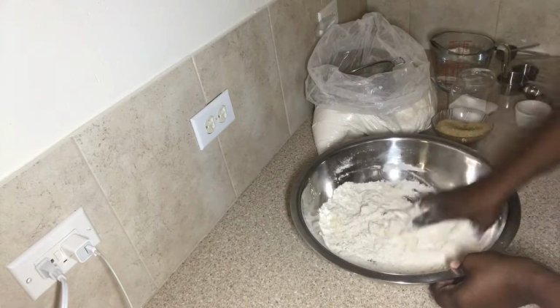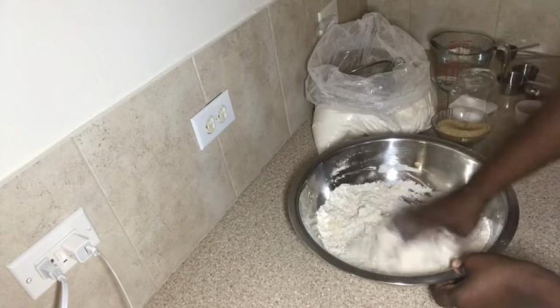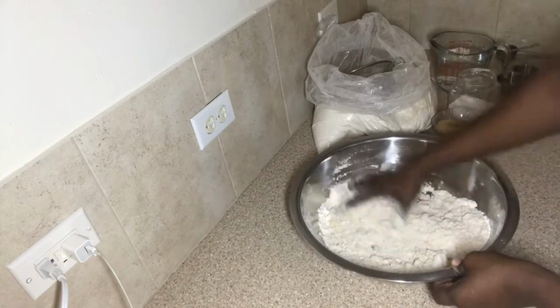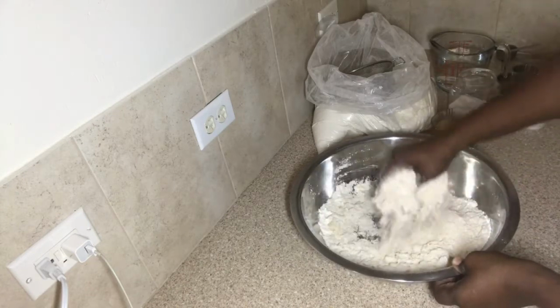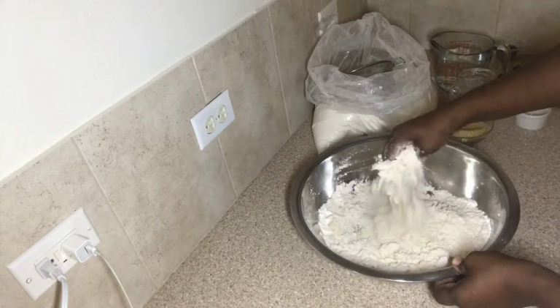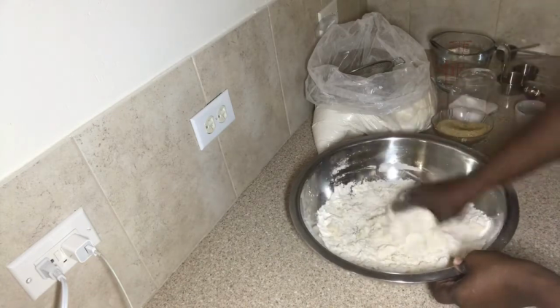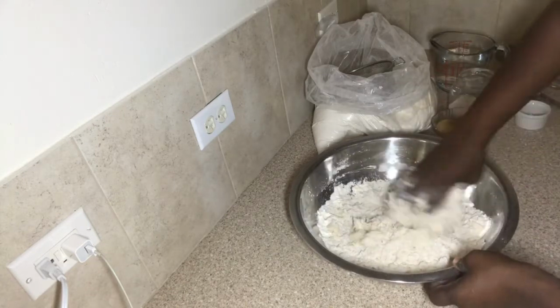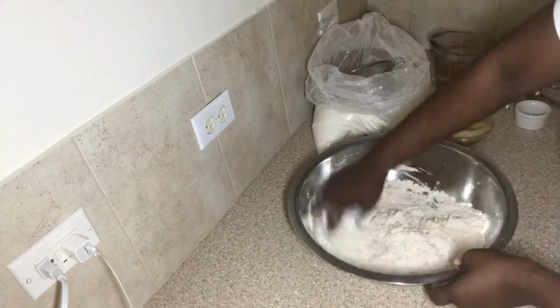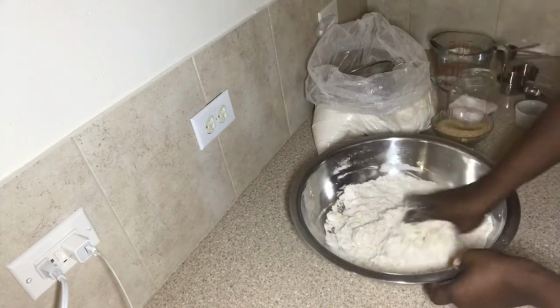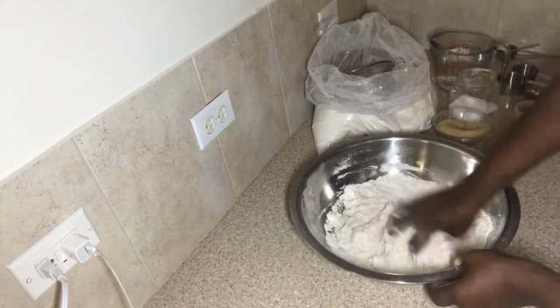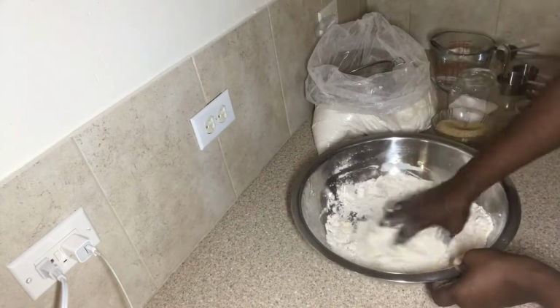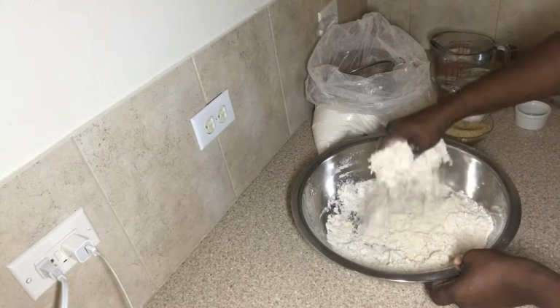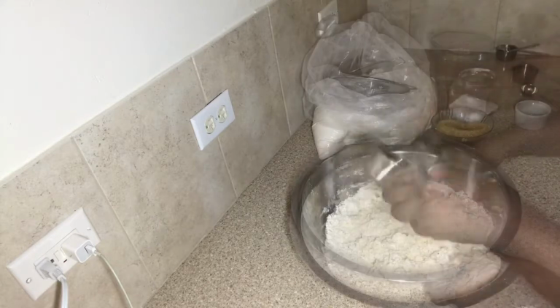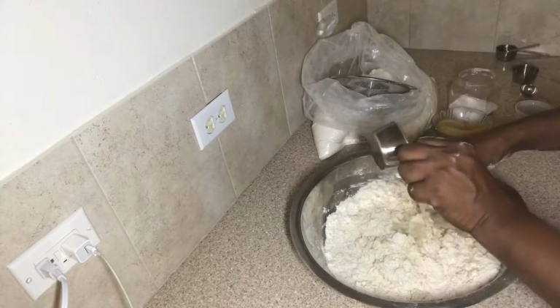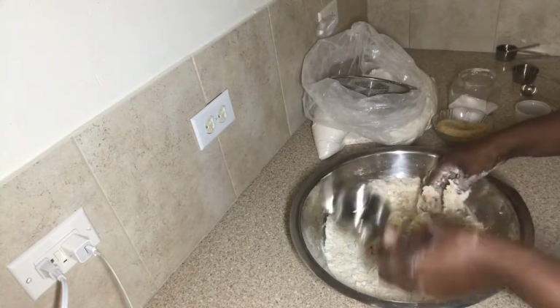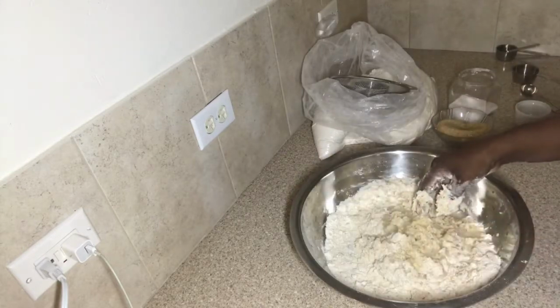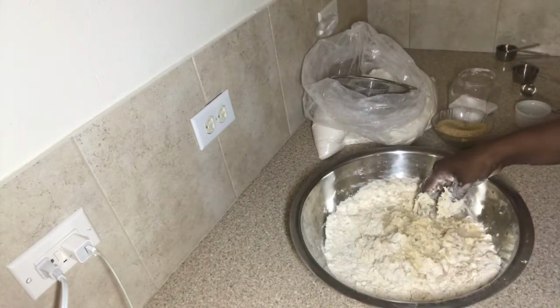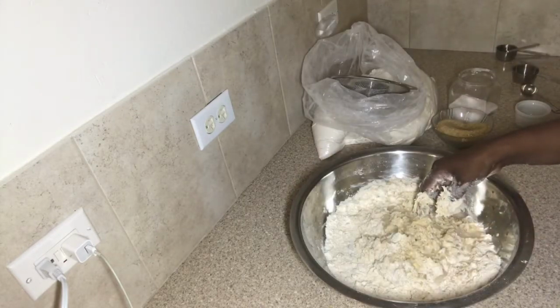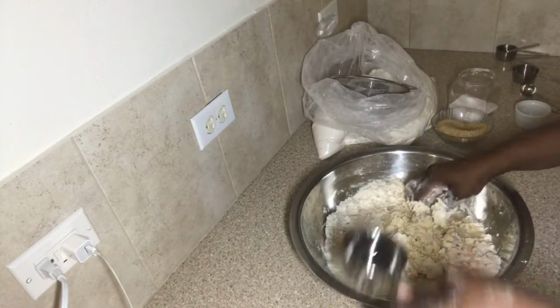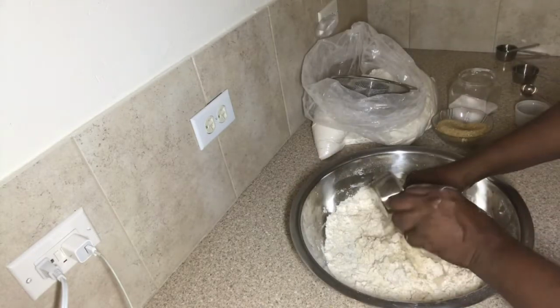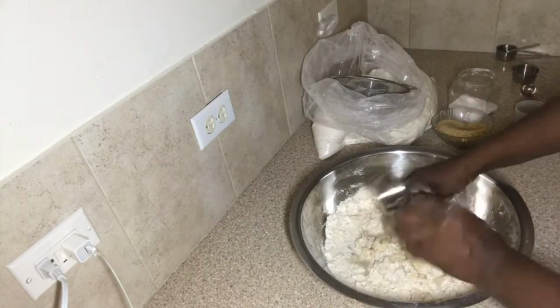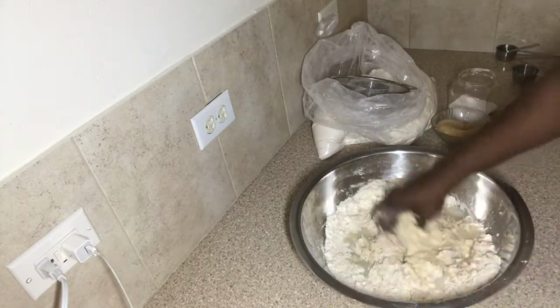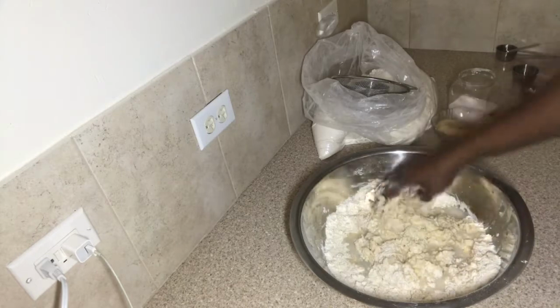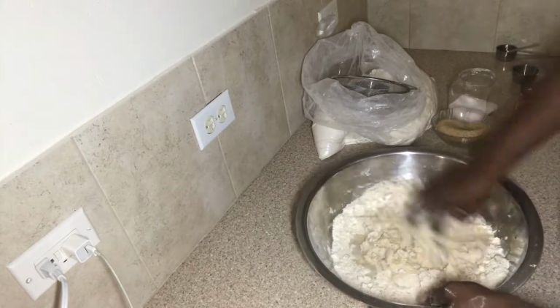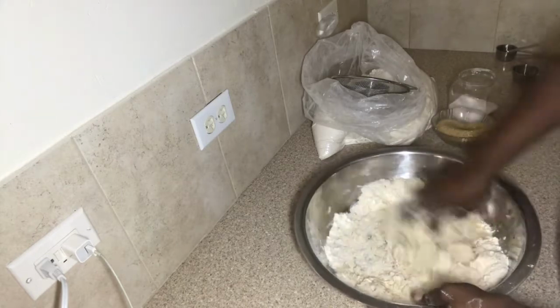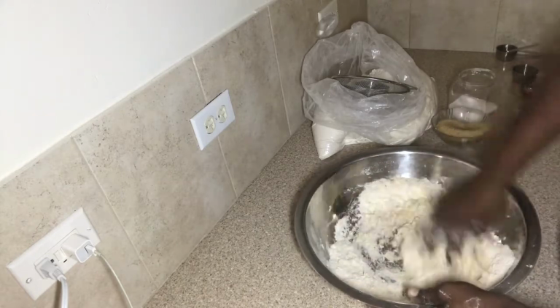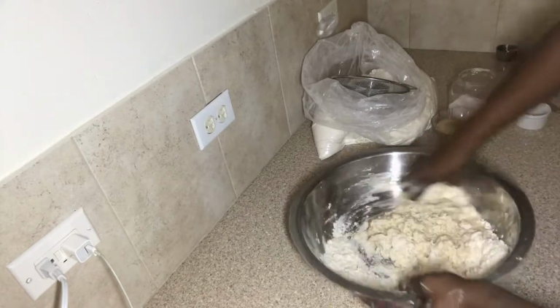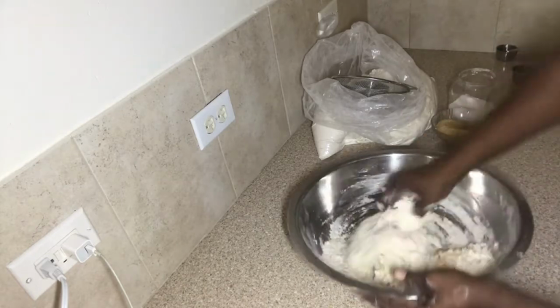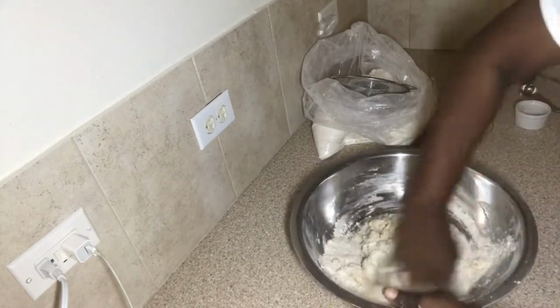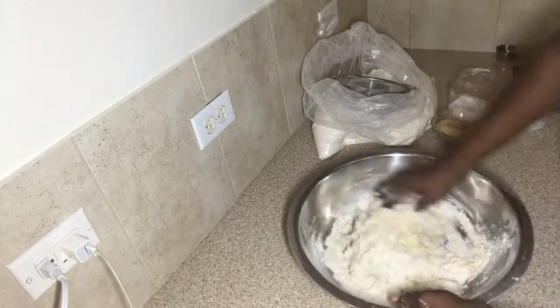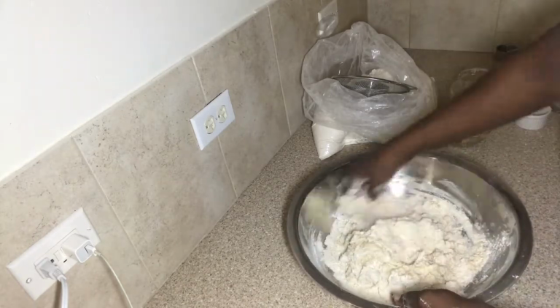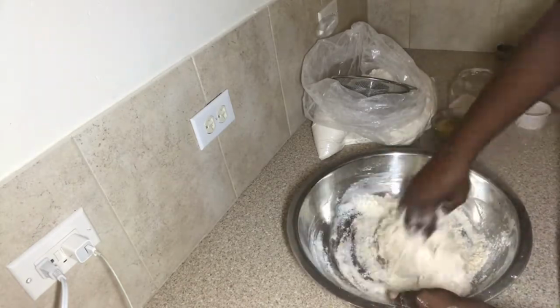With this type of yeast, you can just mix it into your flour — just make sure you use warm water. I'm adding some warm water and I'm going to mix this into a nice soft dough ball.